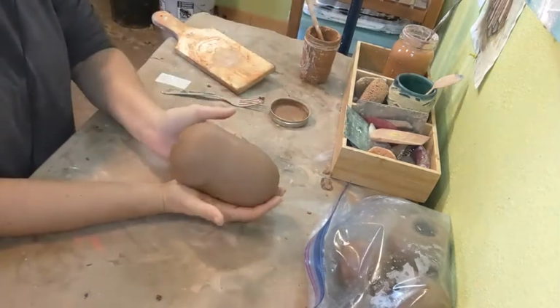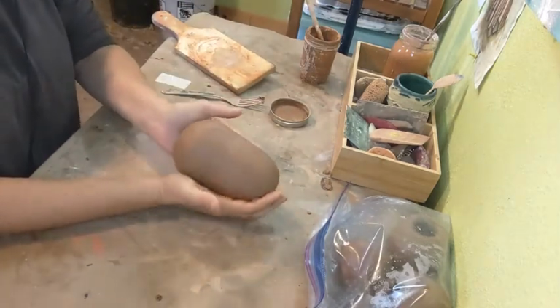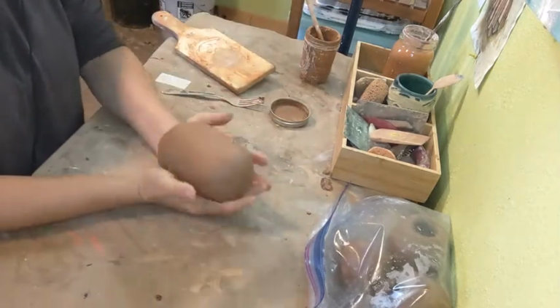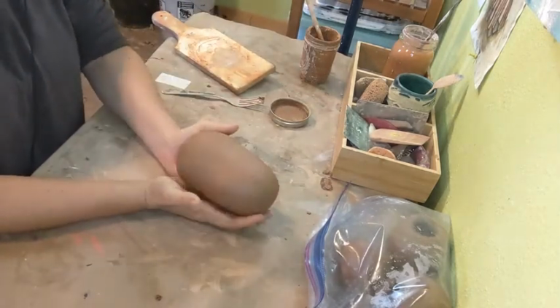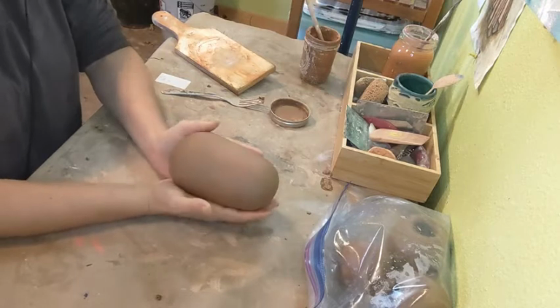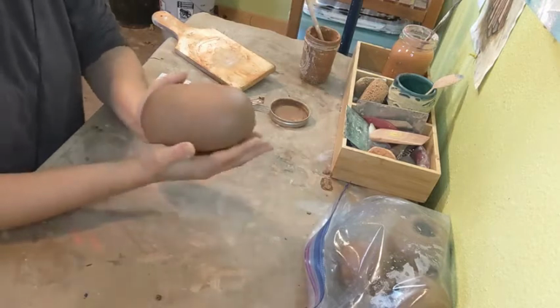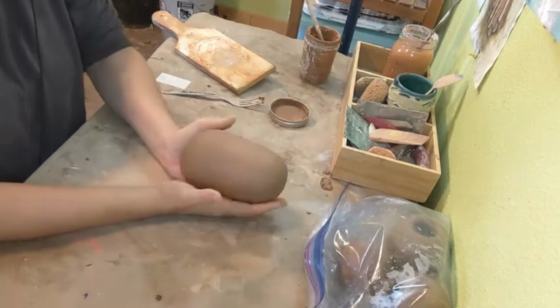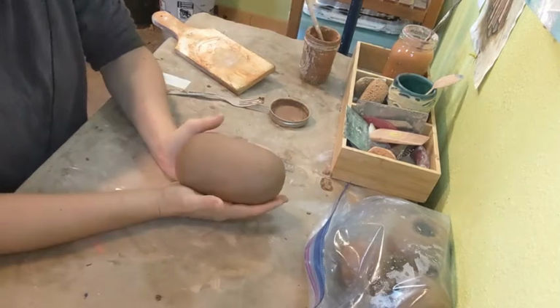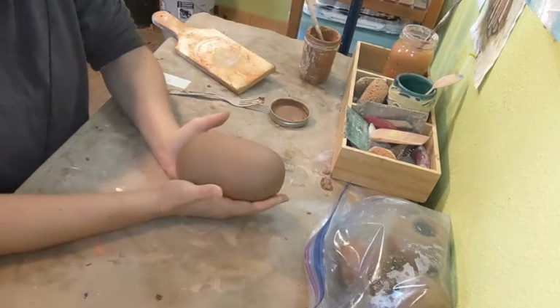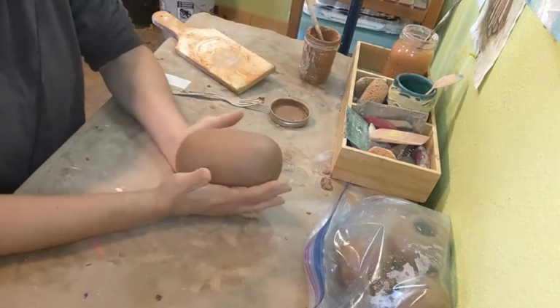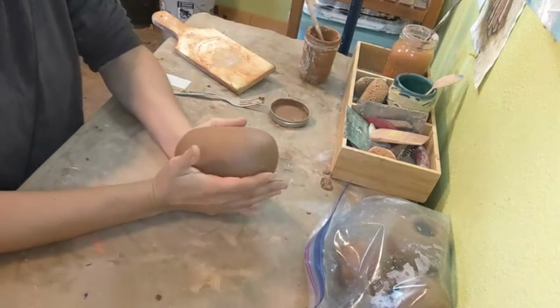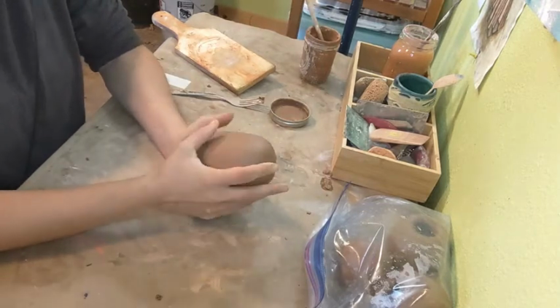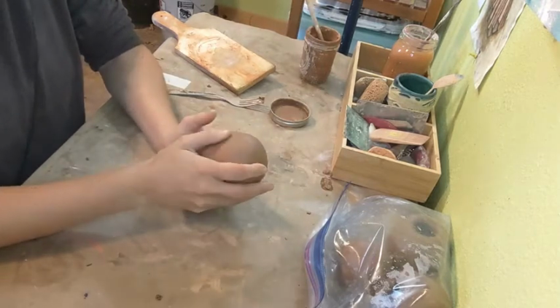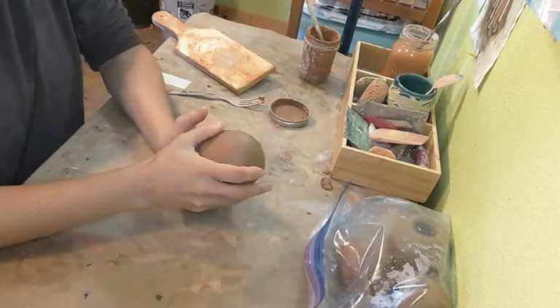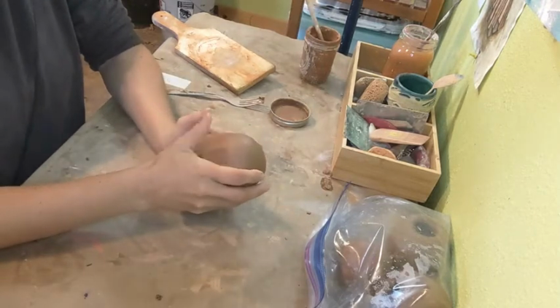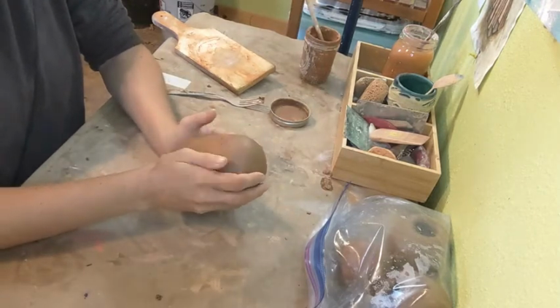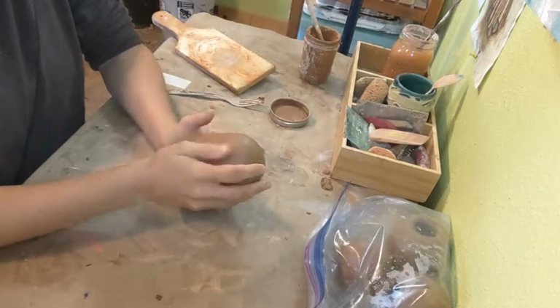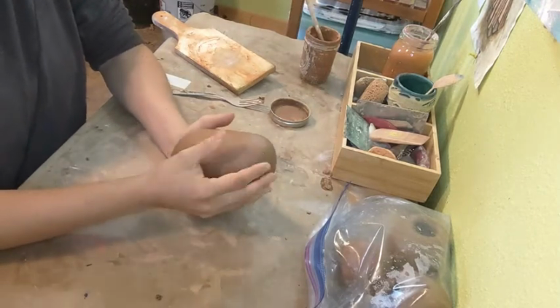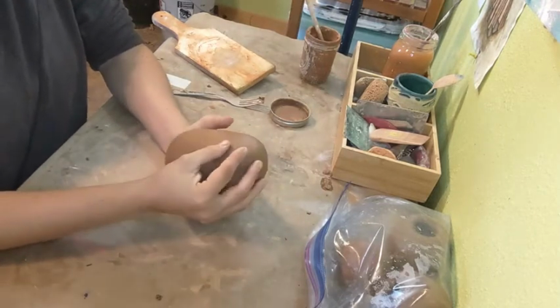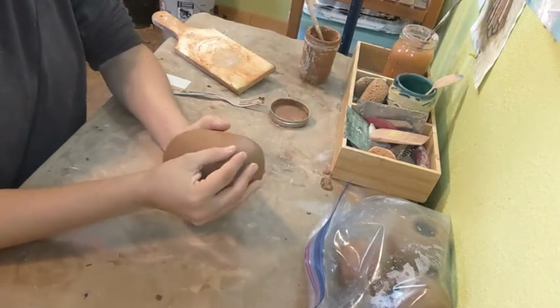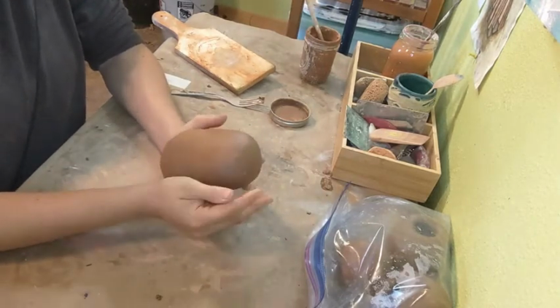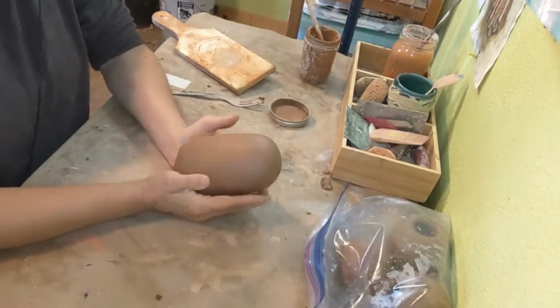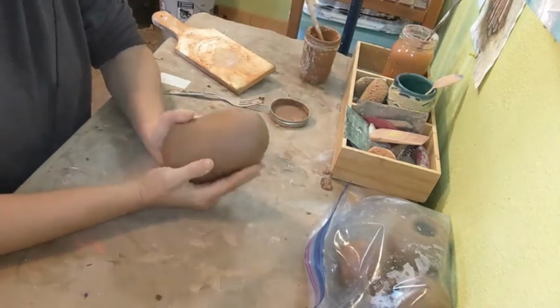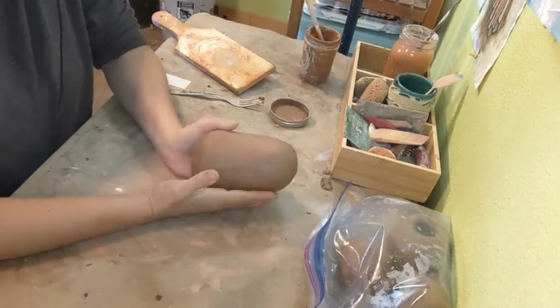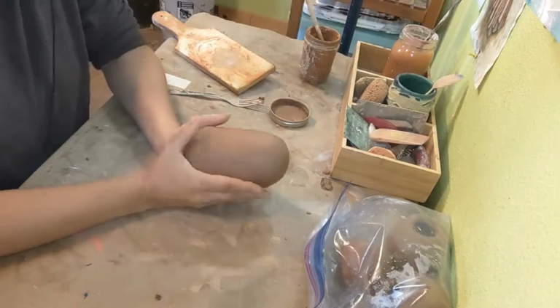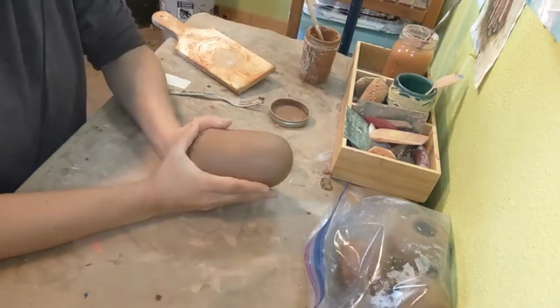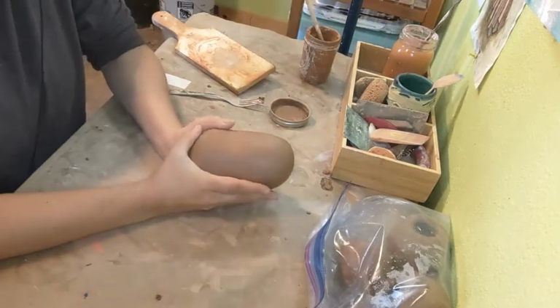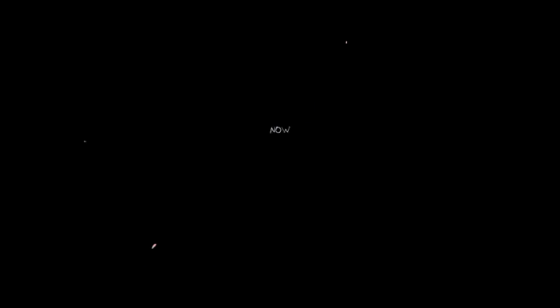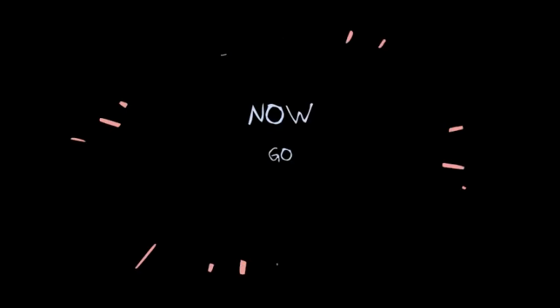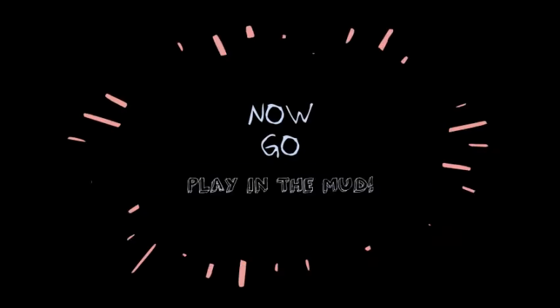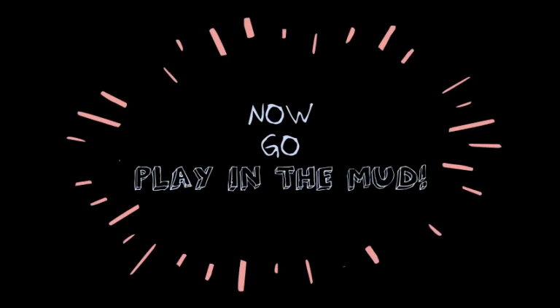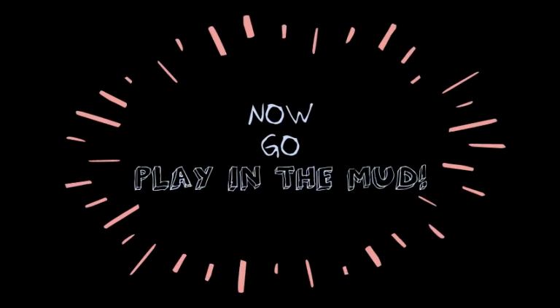I've got my dragon egg — my potato dragon egg. This is going to be our stopping point for today.